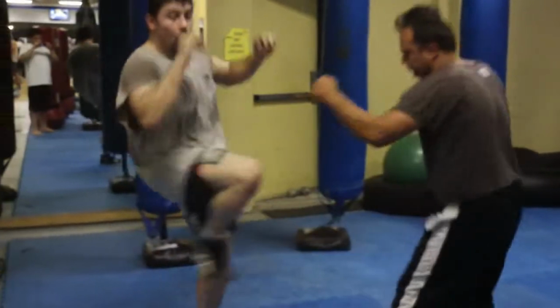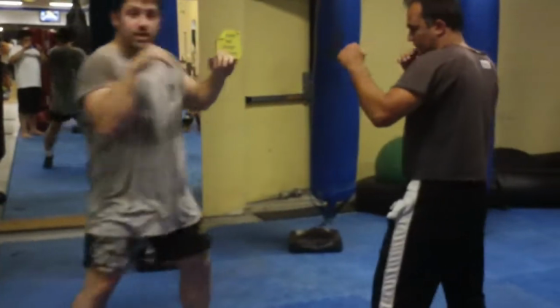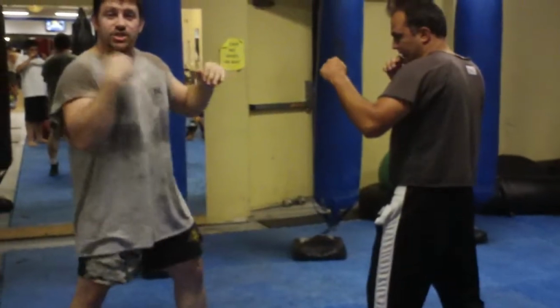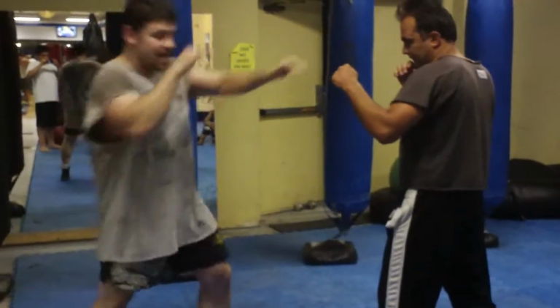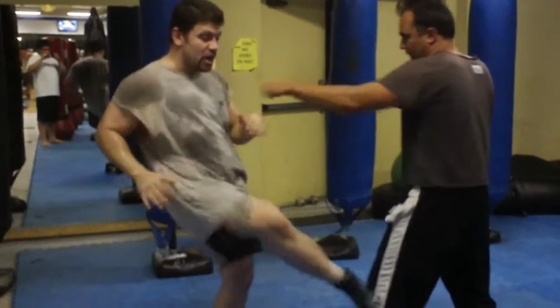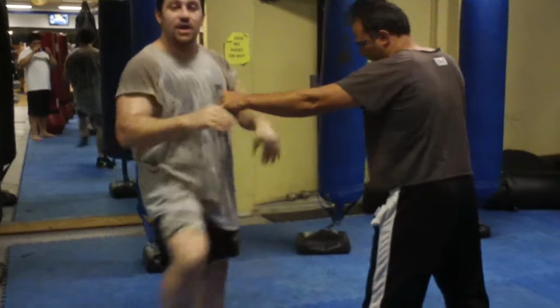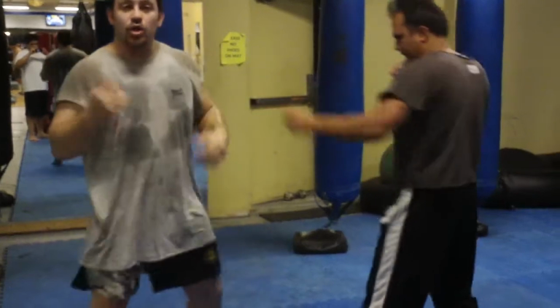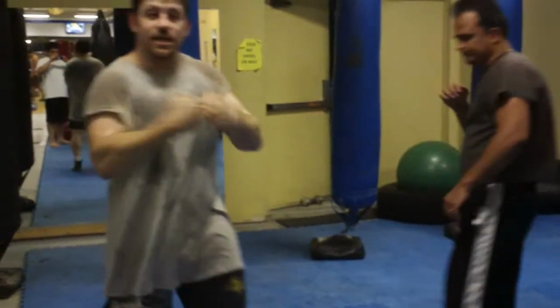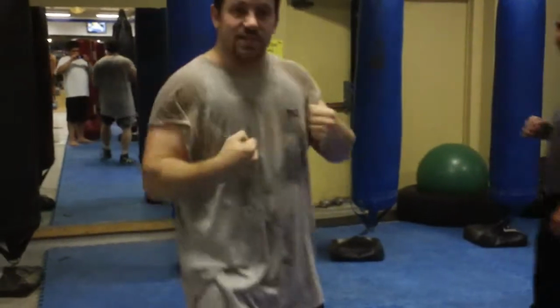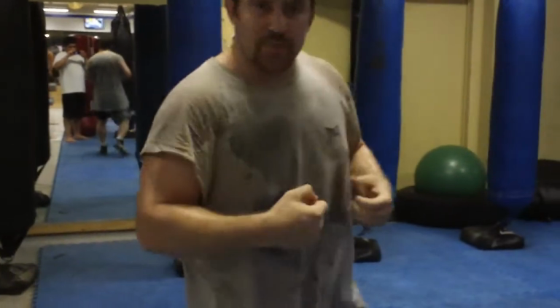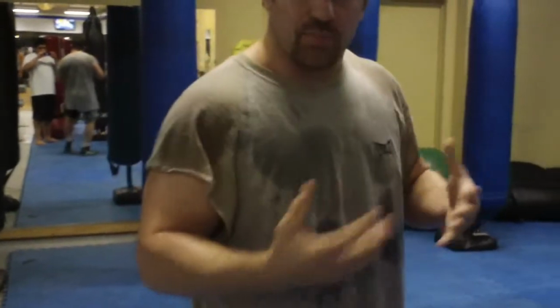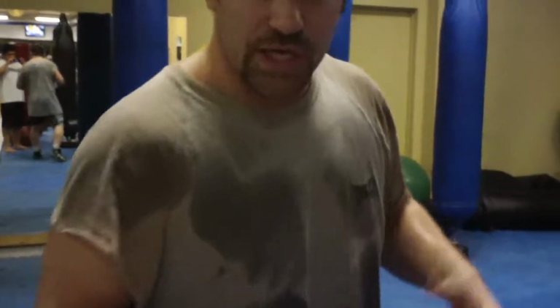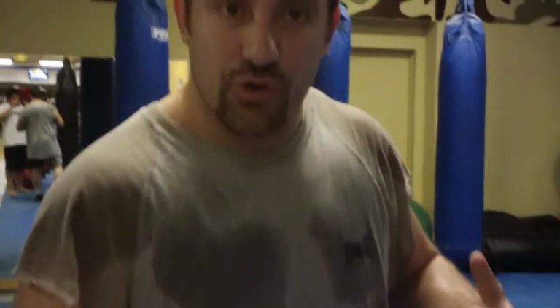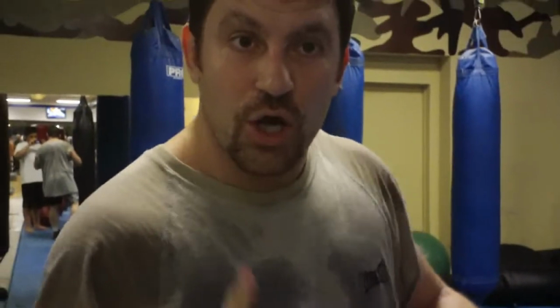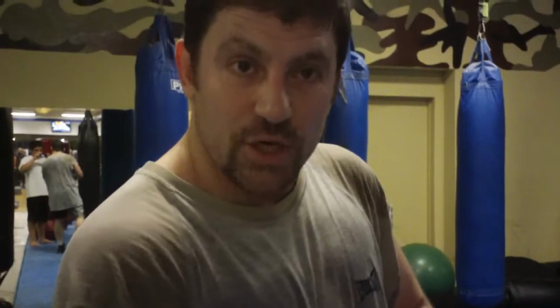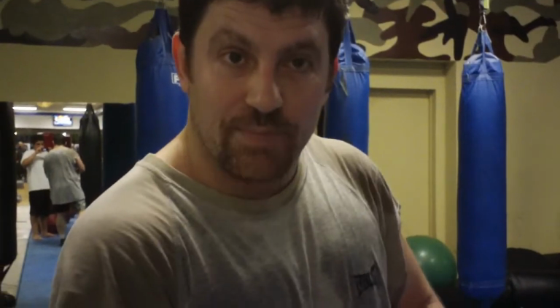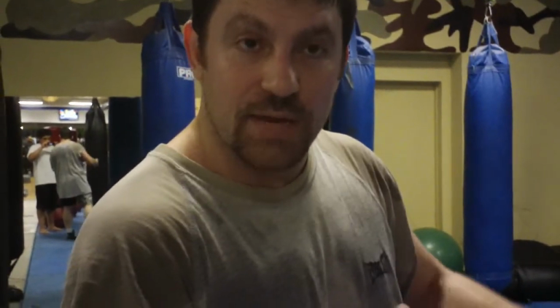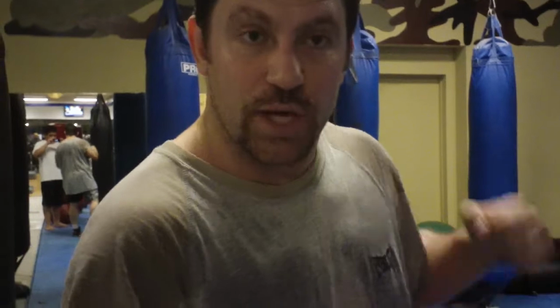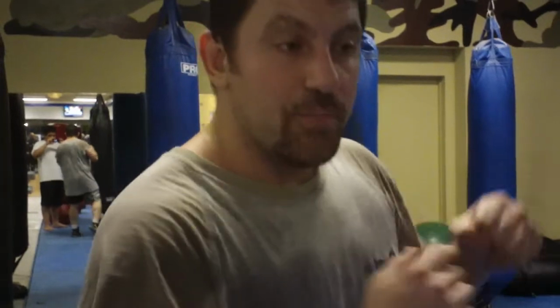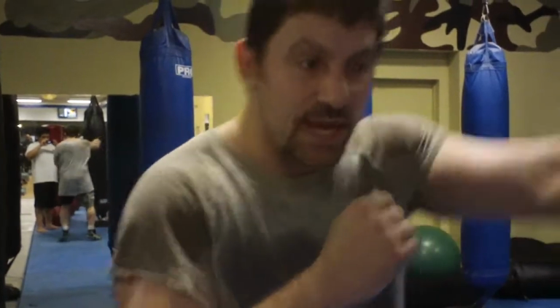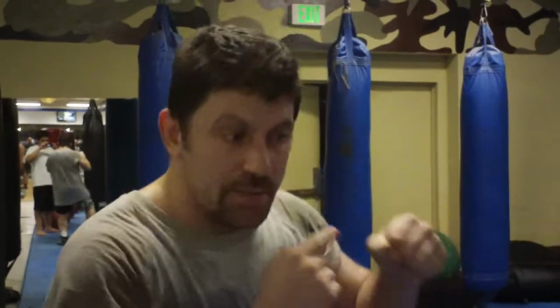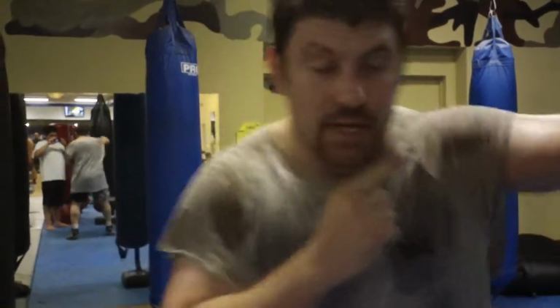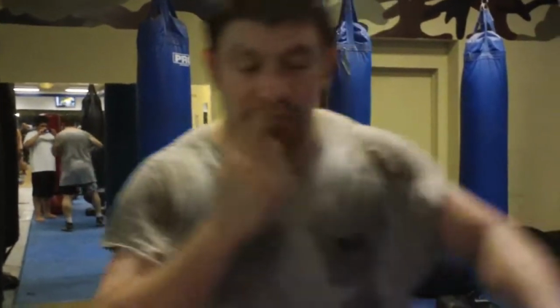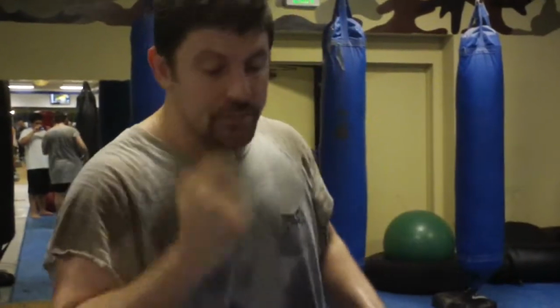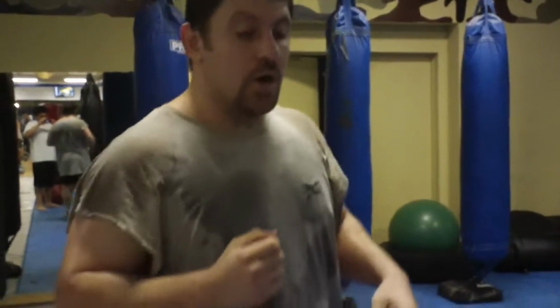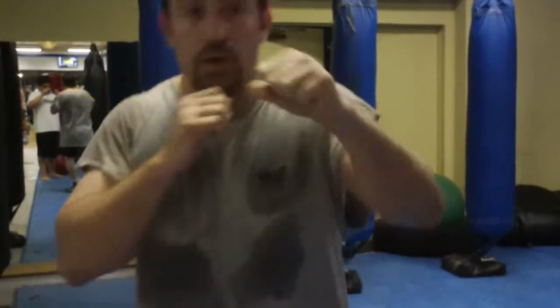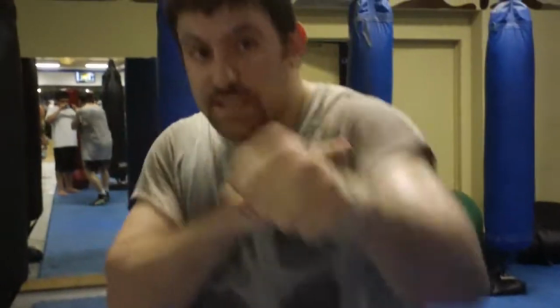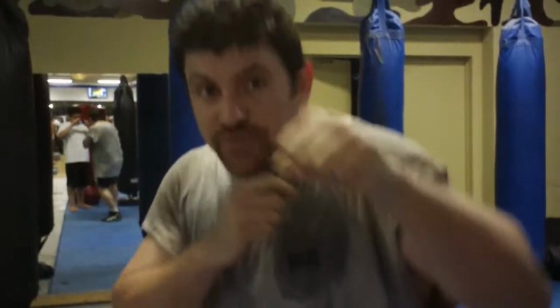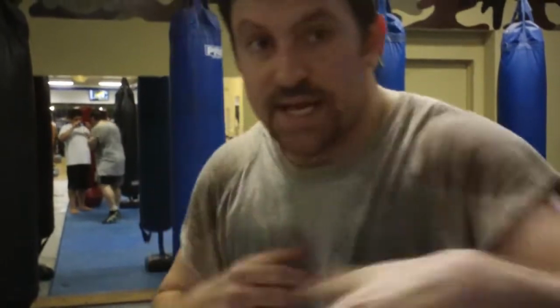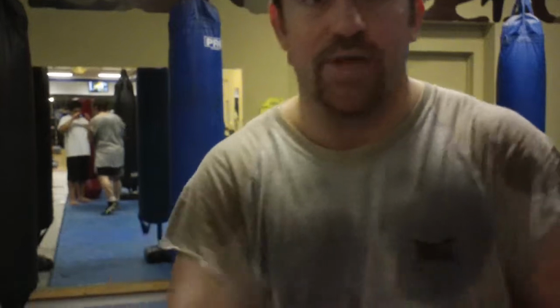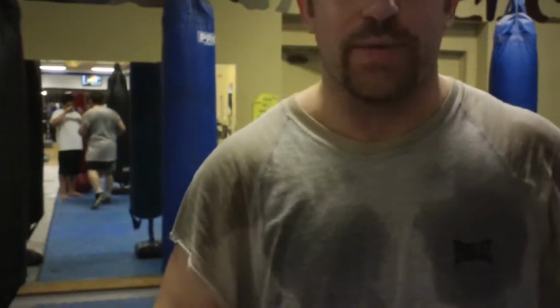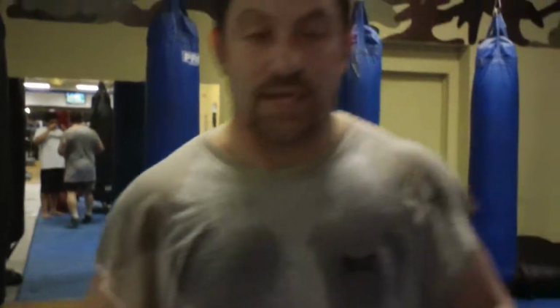Or you can catch the second jab and play back. You want to intercept it in a stop kick like Bruce Lee and Jeet Kune Do — do a stop kick in between when the second one is coming back and about to fire. That's your timing on these kicks.